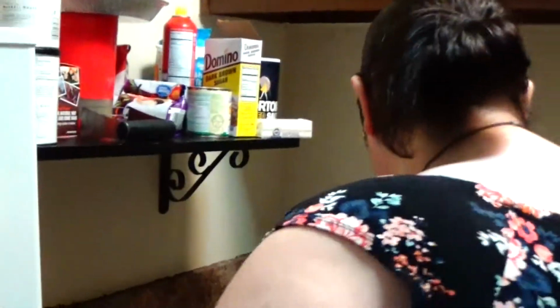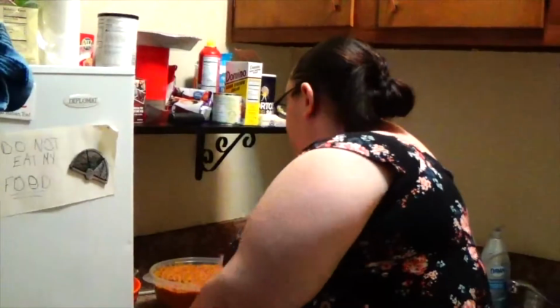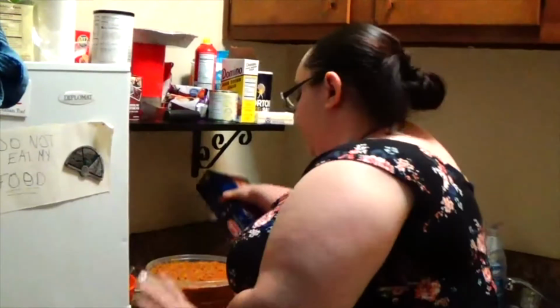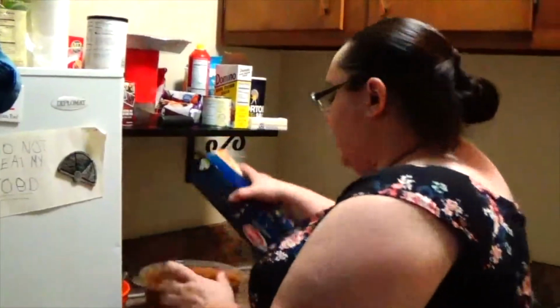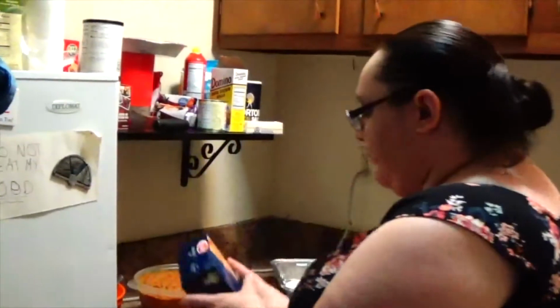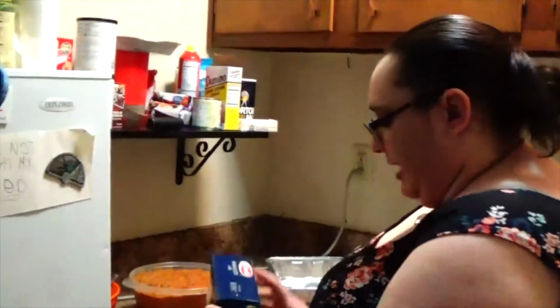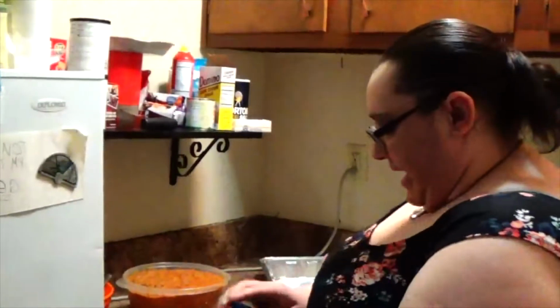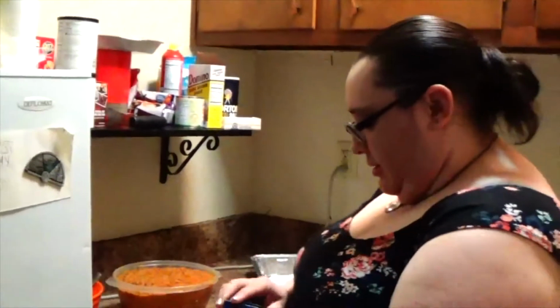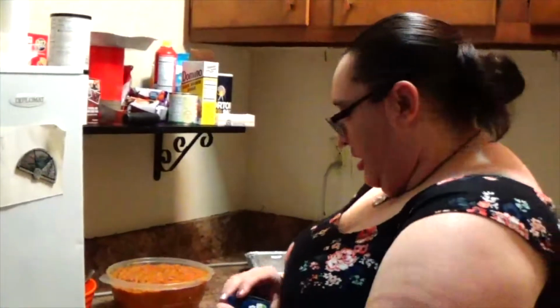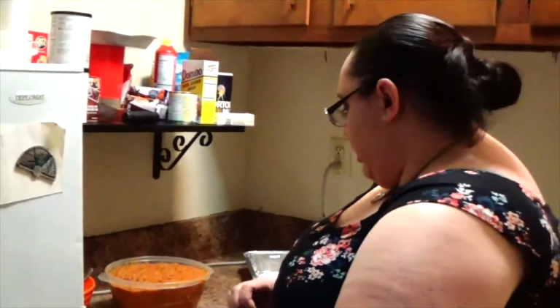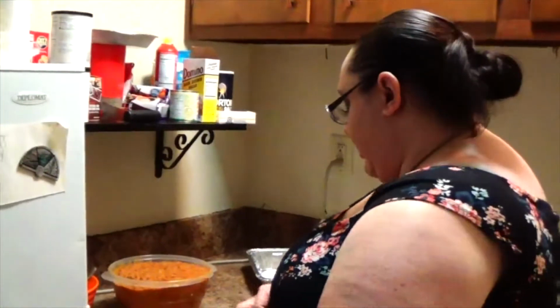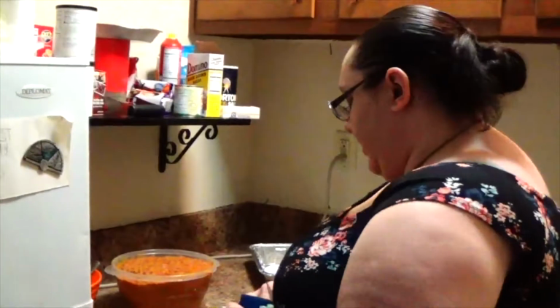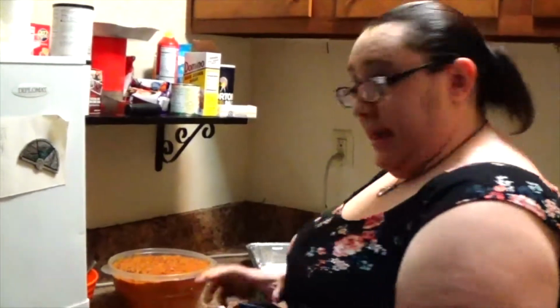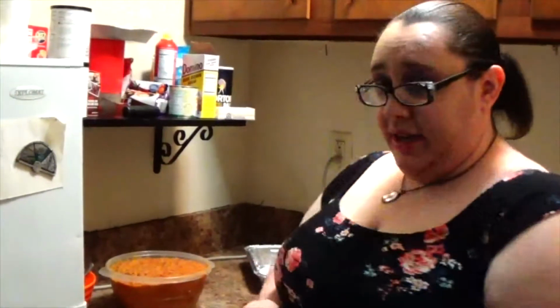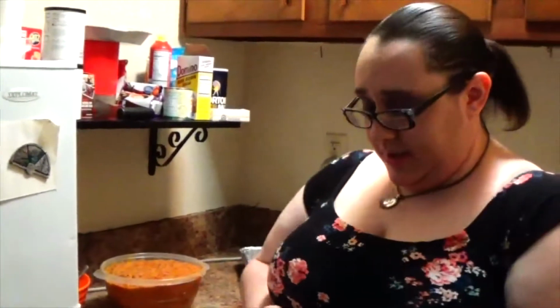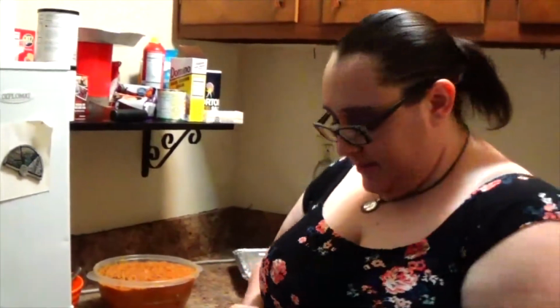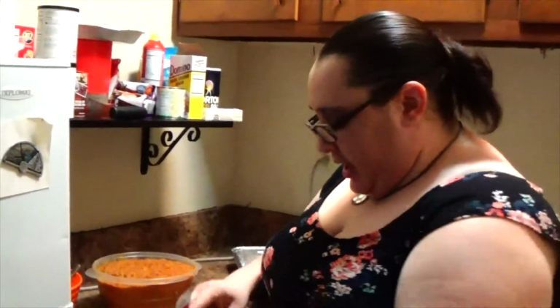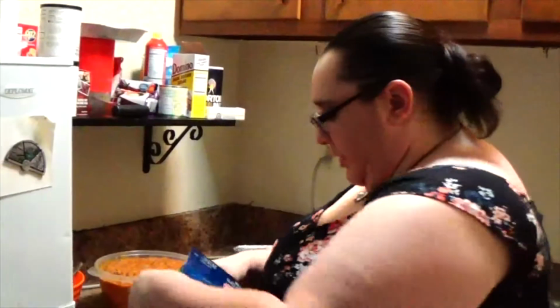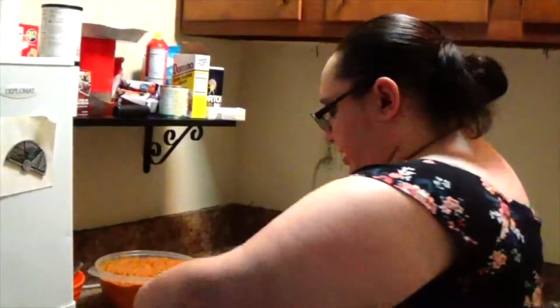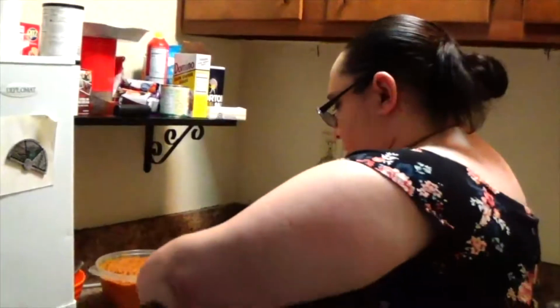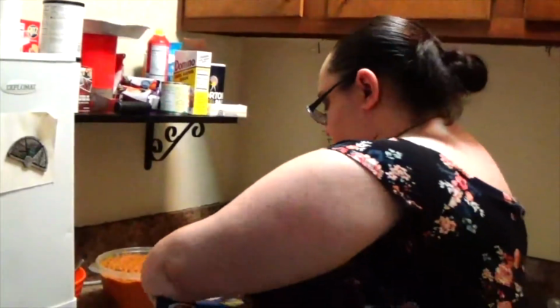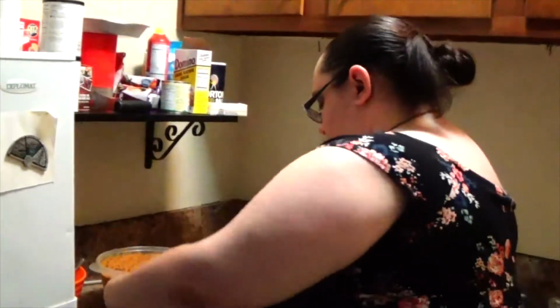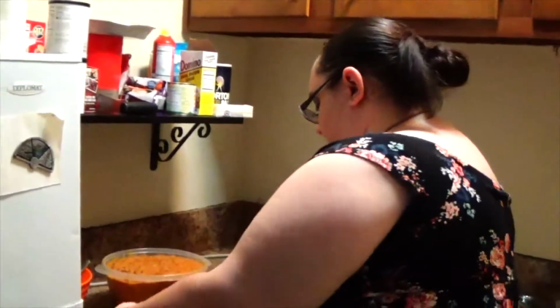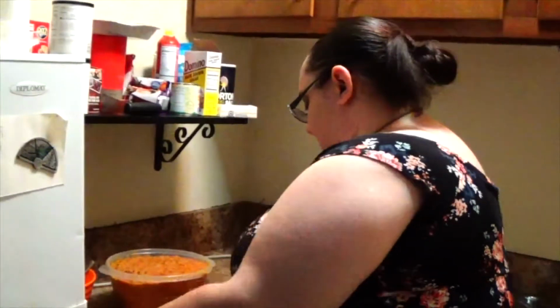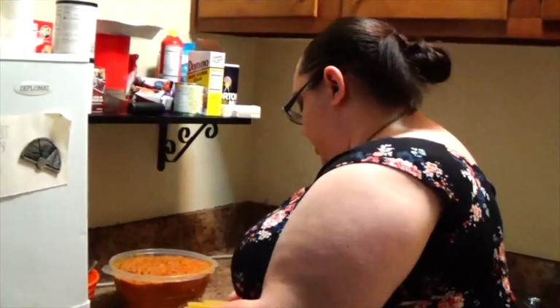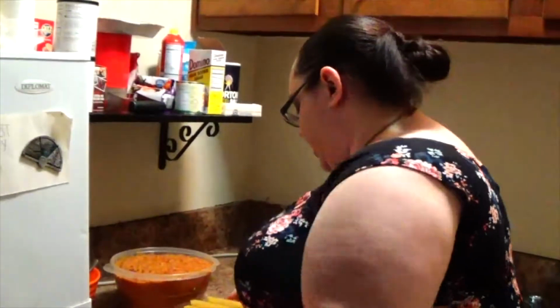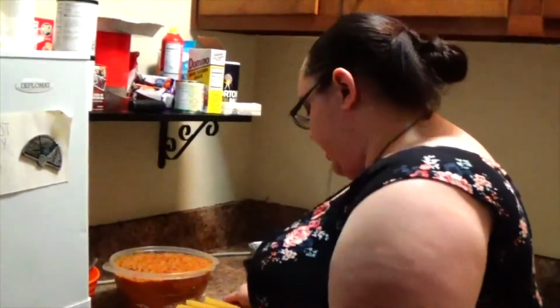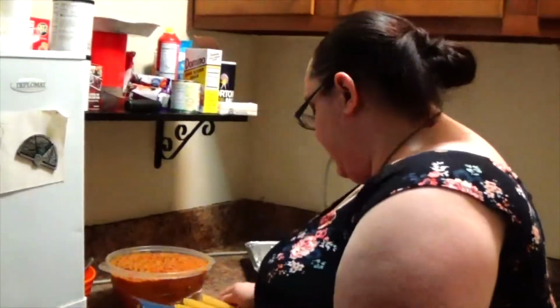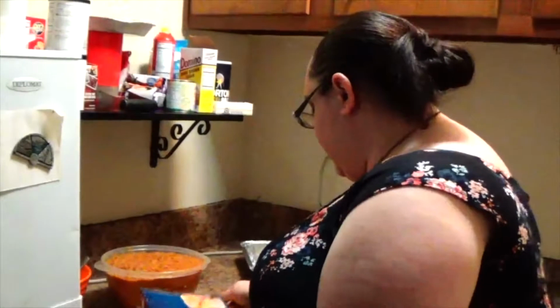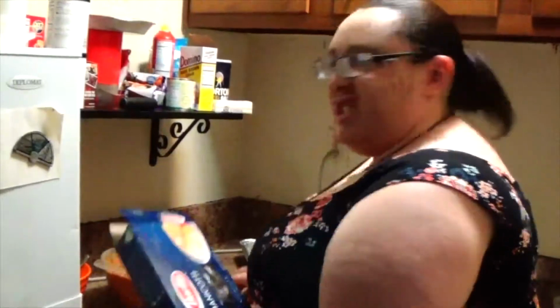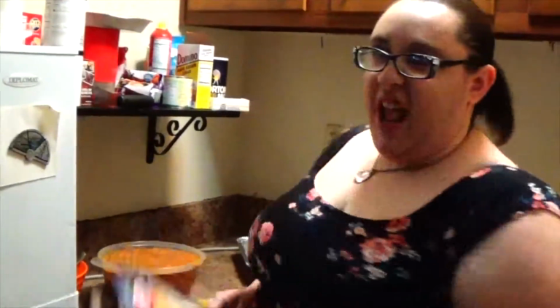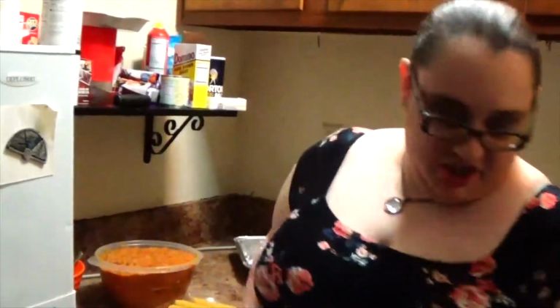Once the filling is made, you're going to fill the manicotti shells. If you want to, you can cook them beforehand, but I'm going to show you a trick so that you don't have to.